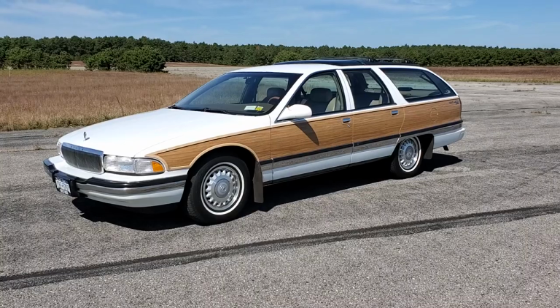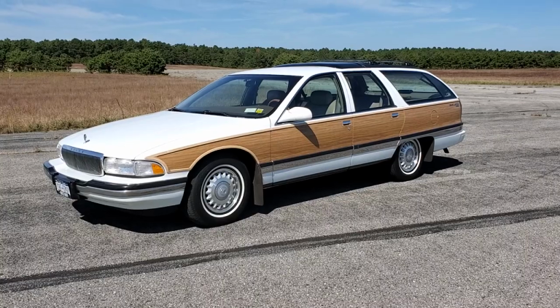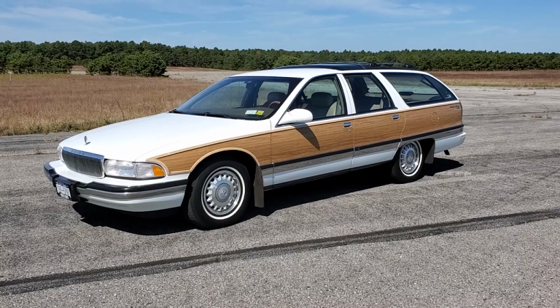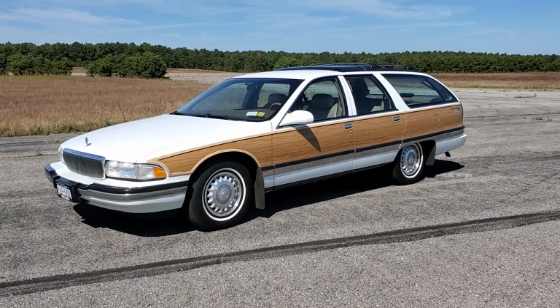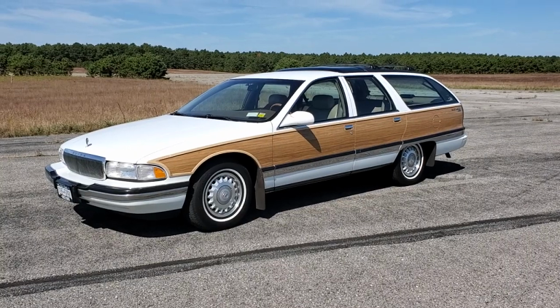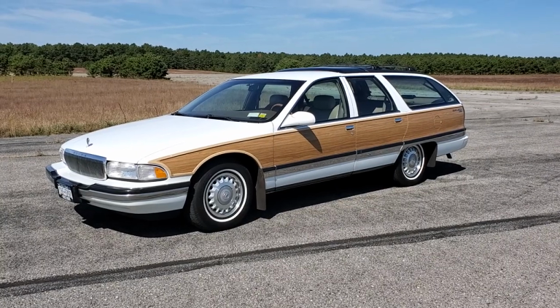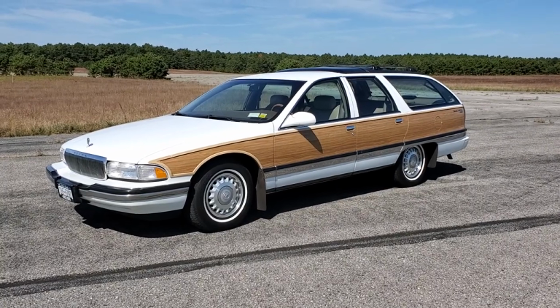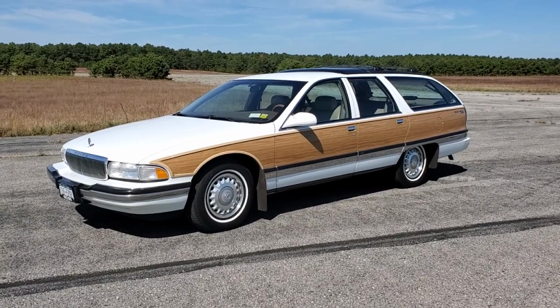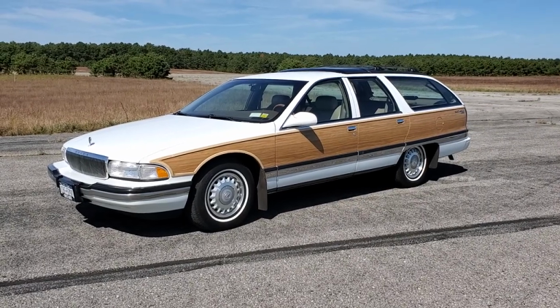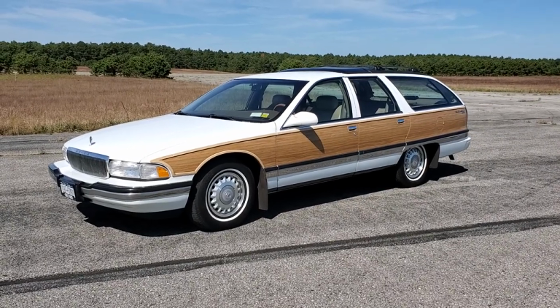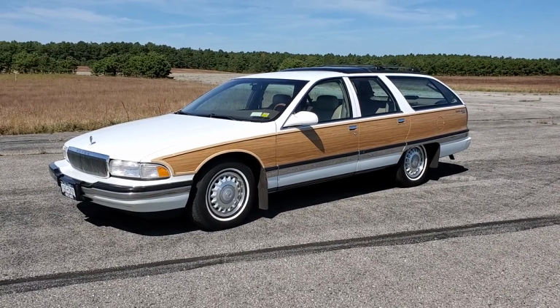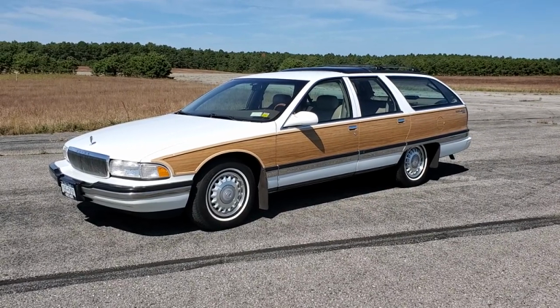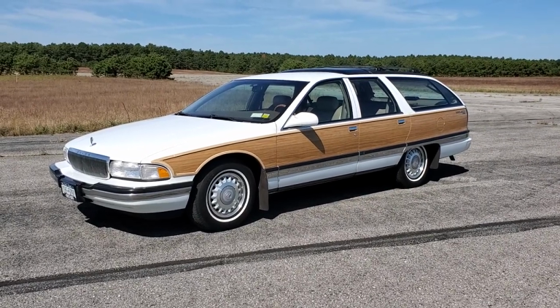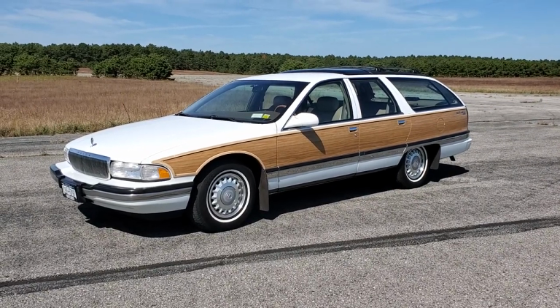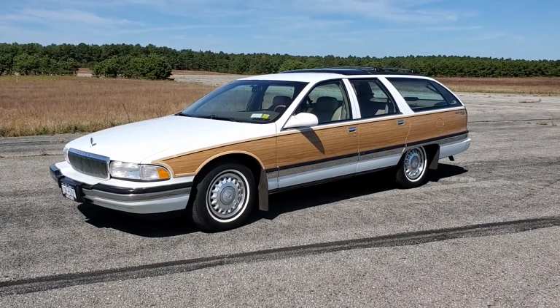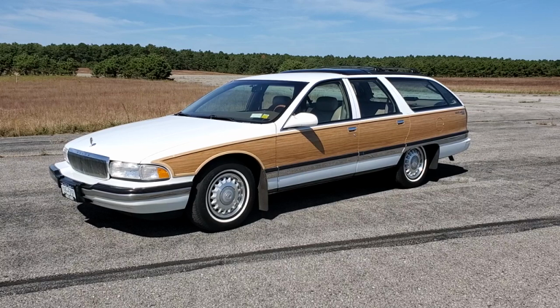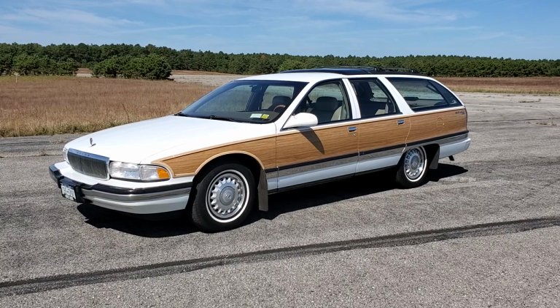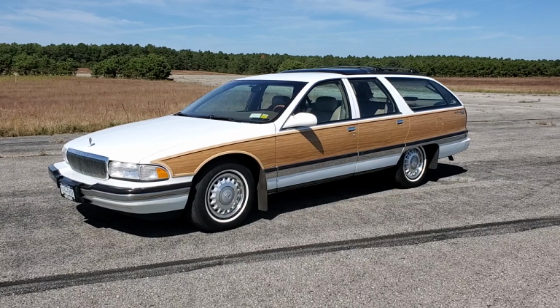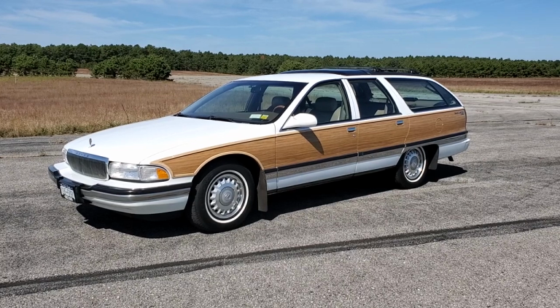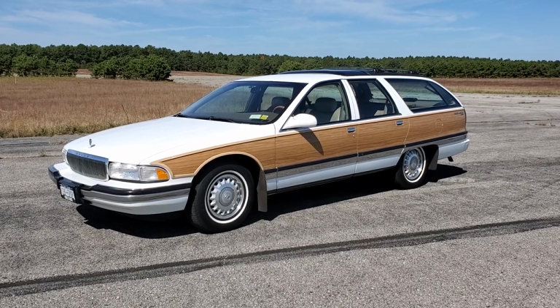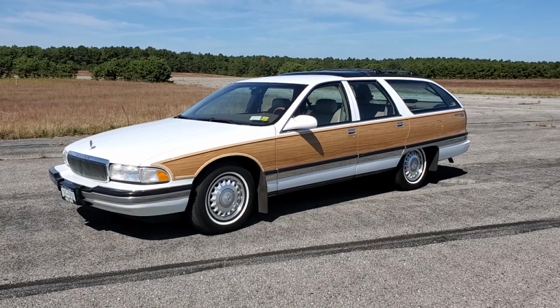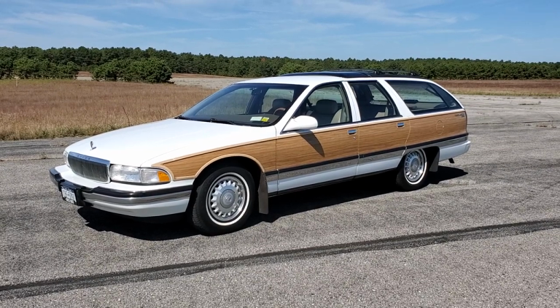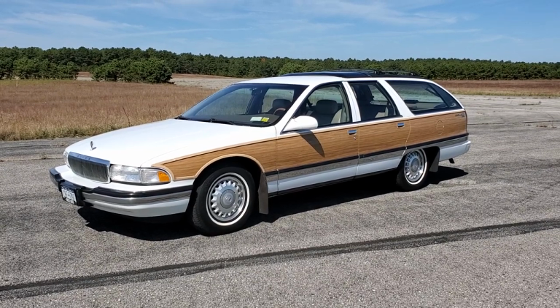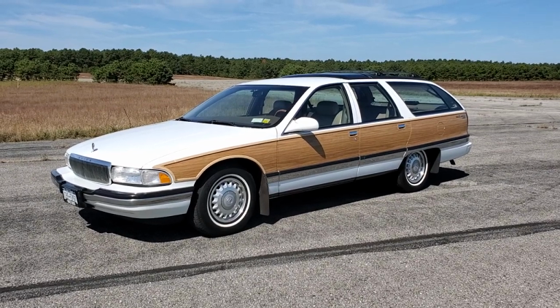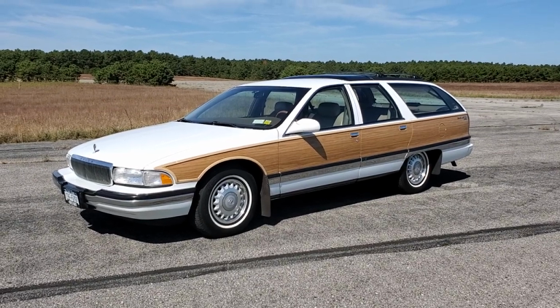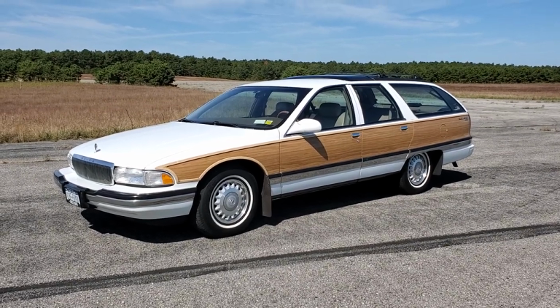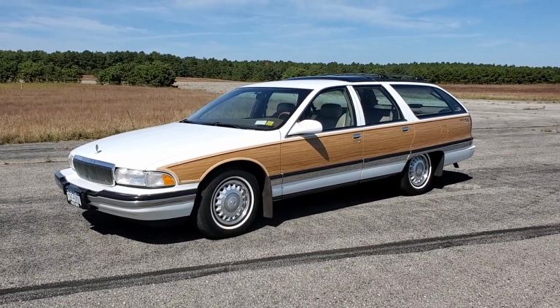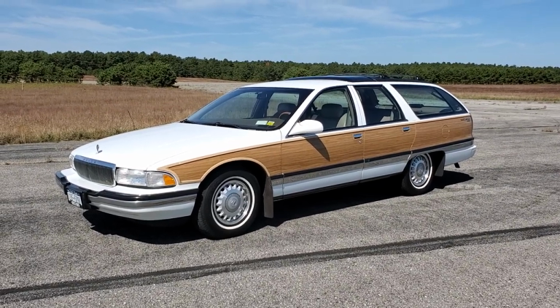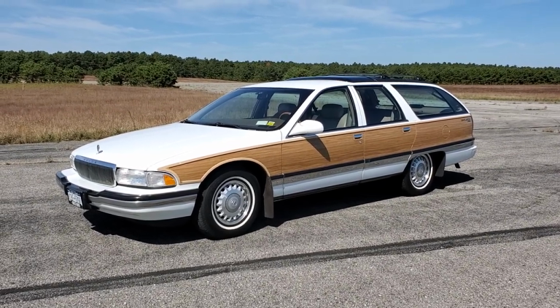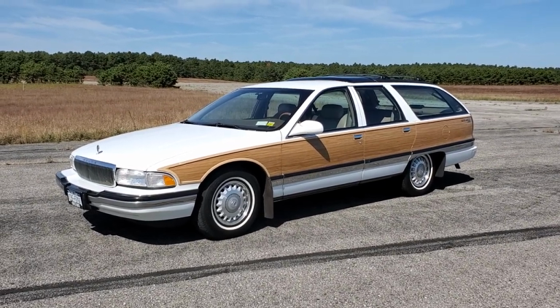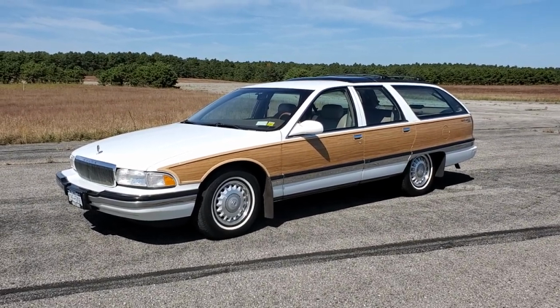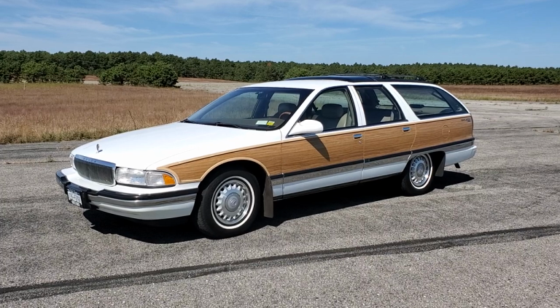Hey guys, thanks for joining us today. Mike here at Weeby Autos. Today we have a very cool car — you might remember this from being a kid. It's a 1996 Buick Roadmaster Limited Collector Edition.